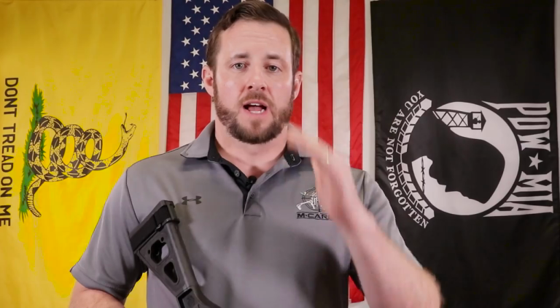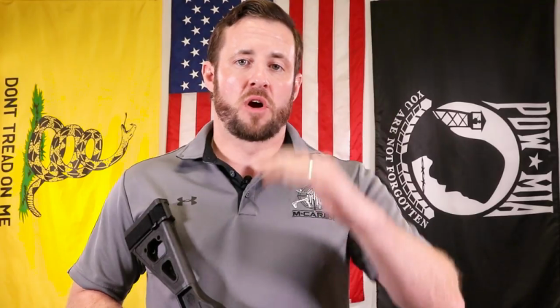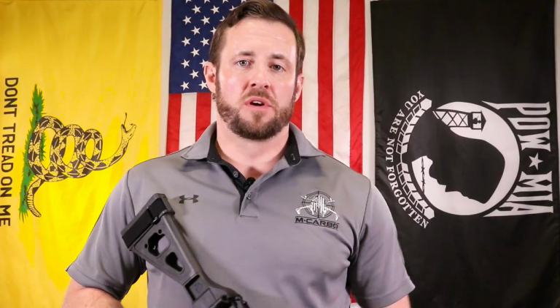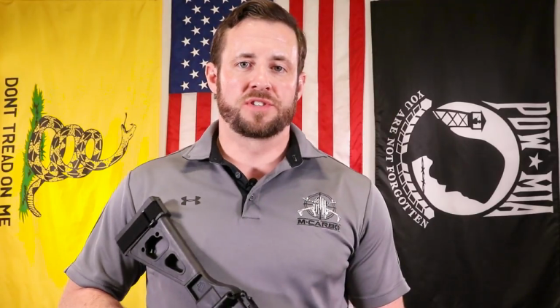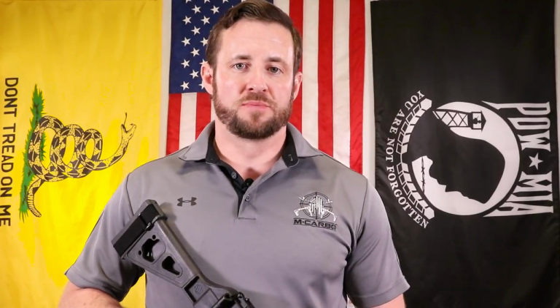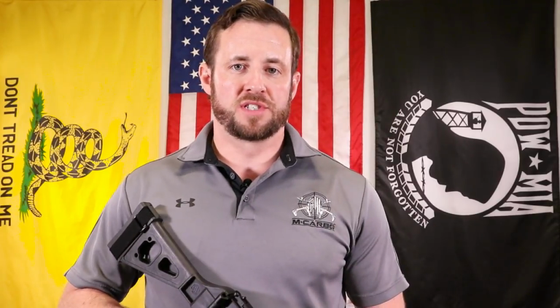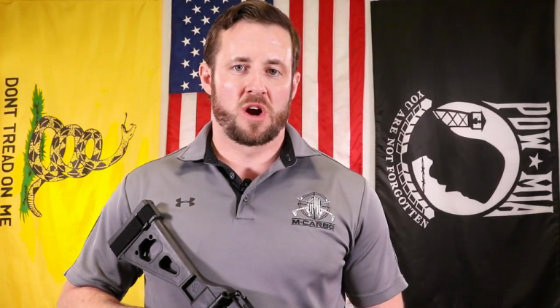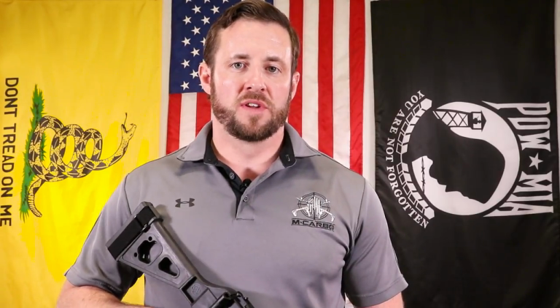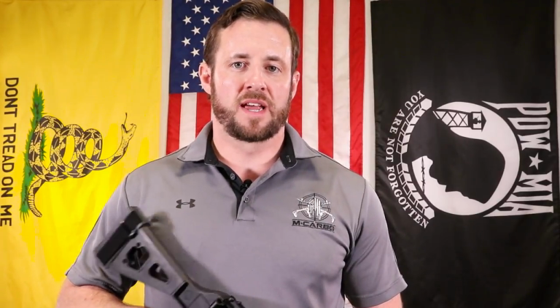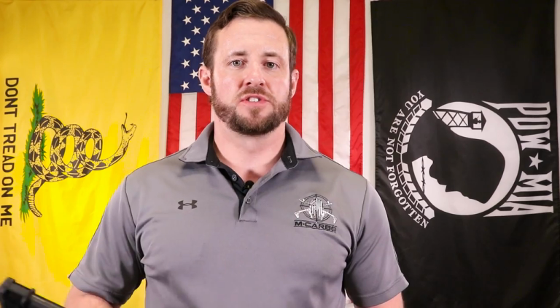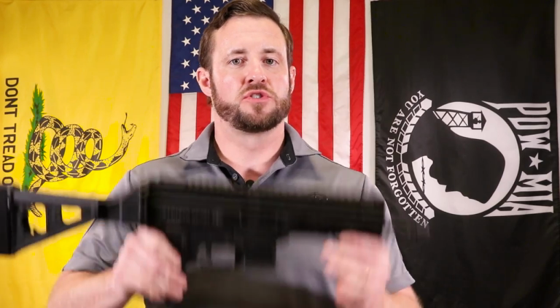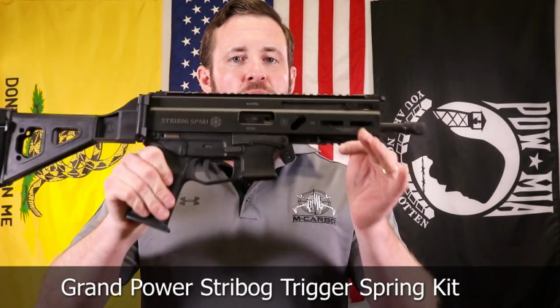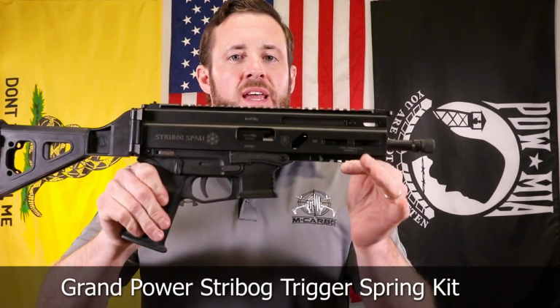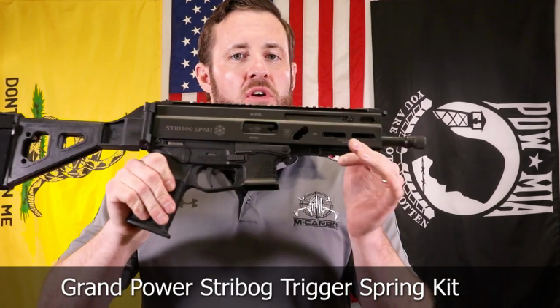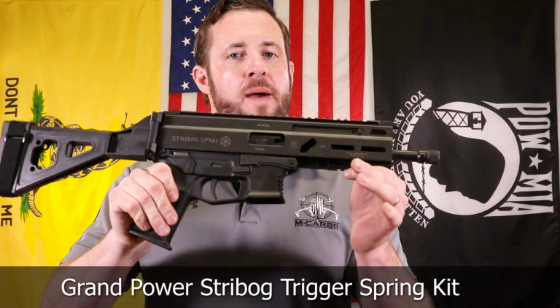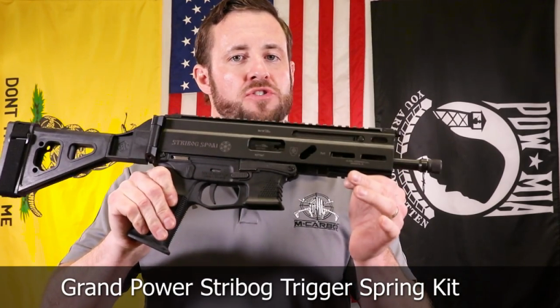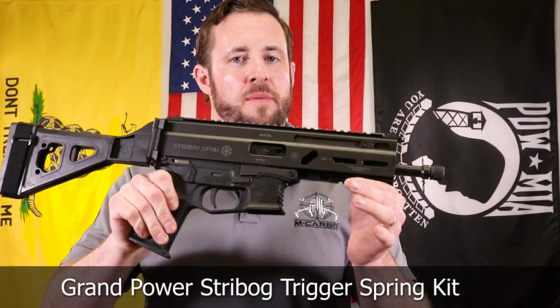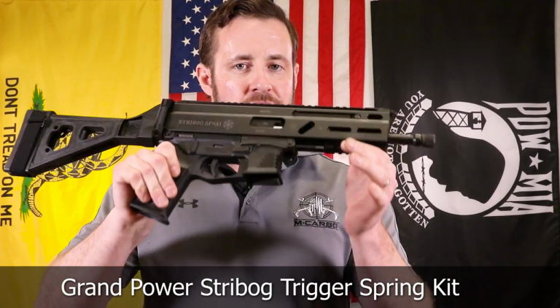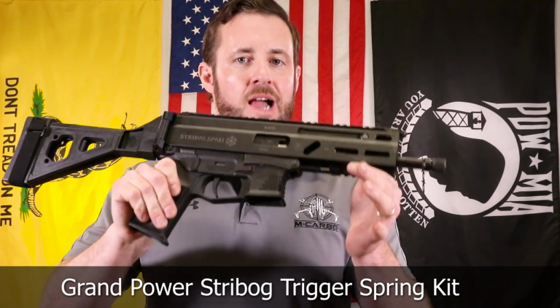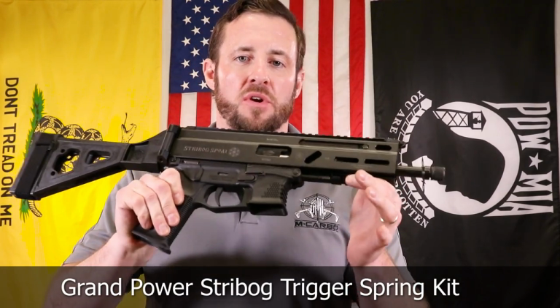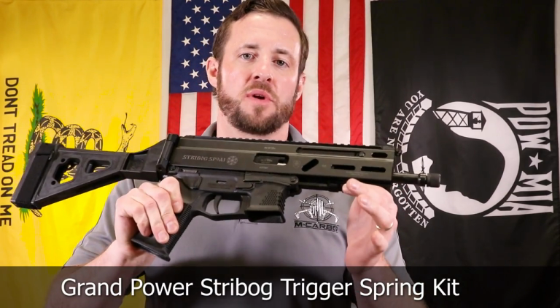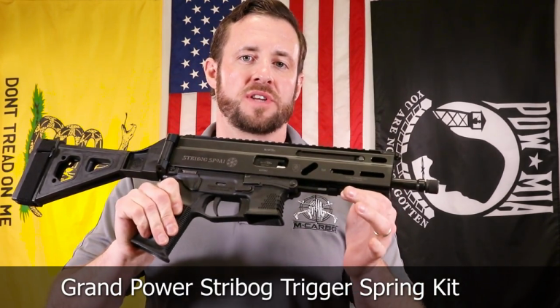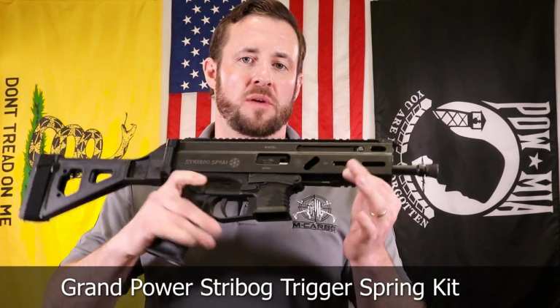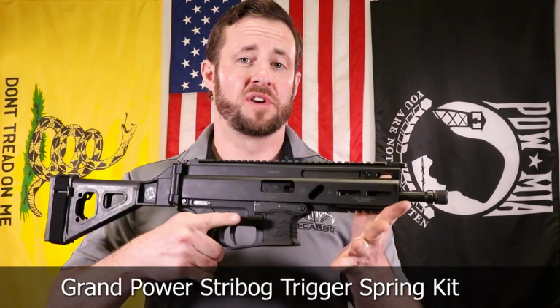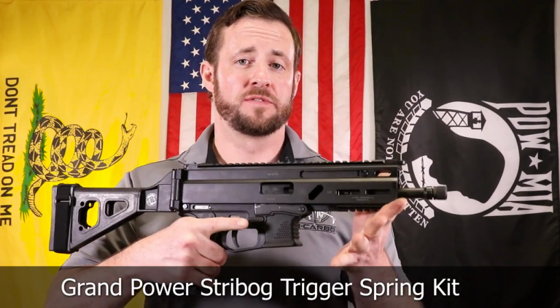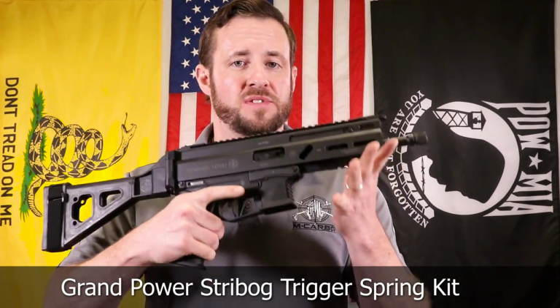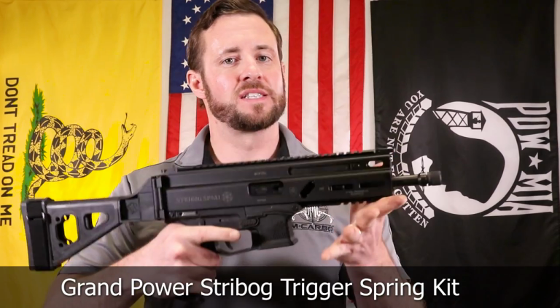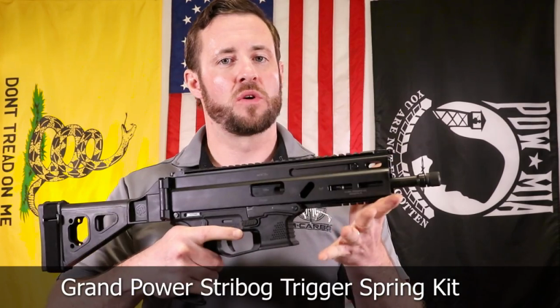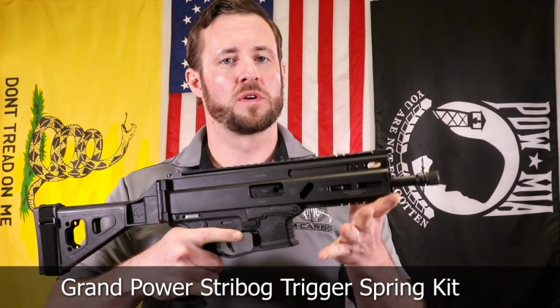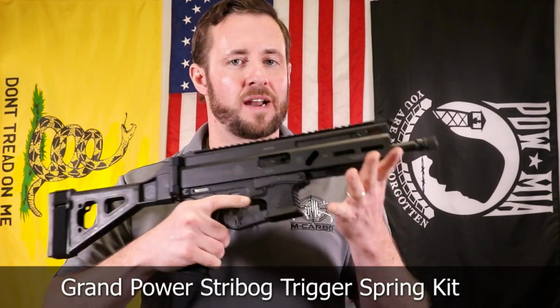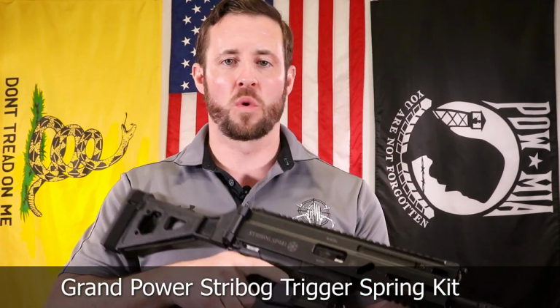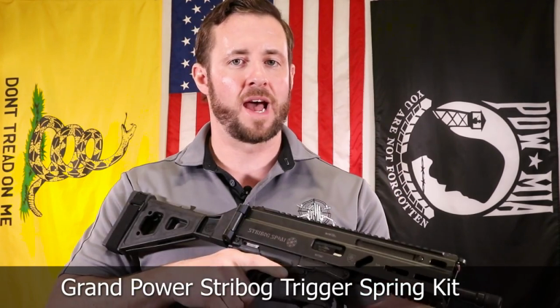Hey, McArbo Brother. I'm Chris Nelson, President of McArbo. Really excited to do a new trigger spring kit for your Grand Power Strybog — a solid 33% trigger pull reduction from six and three-quarters down to four and a half.